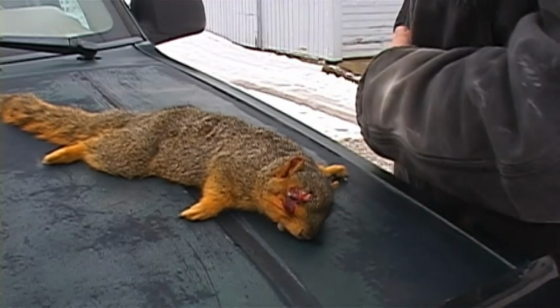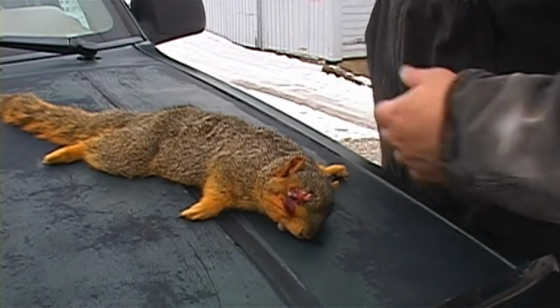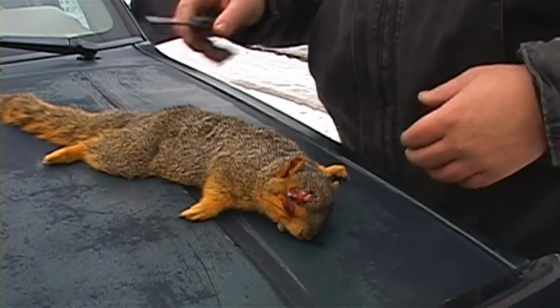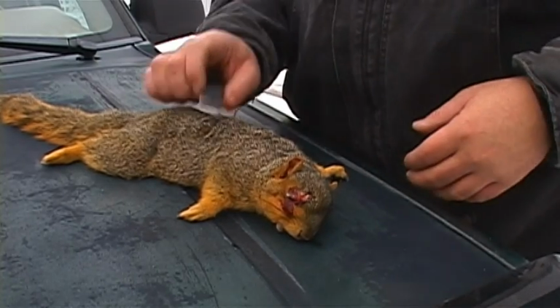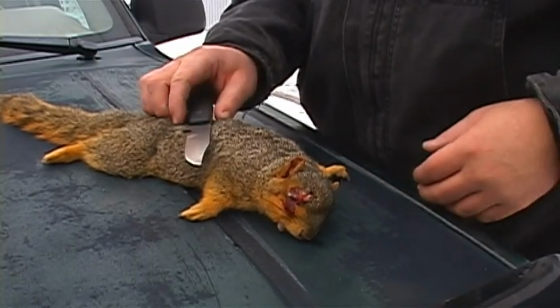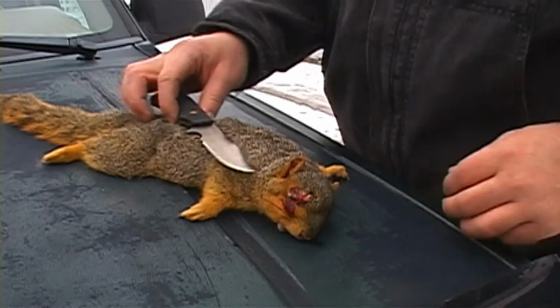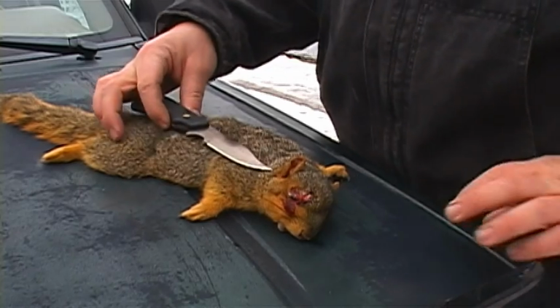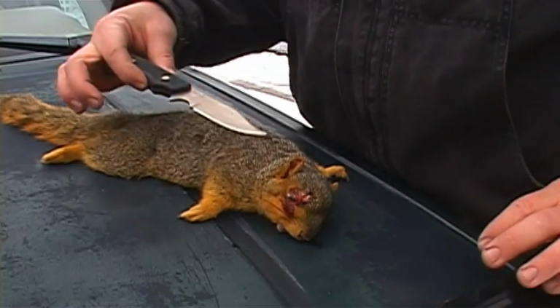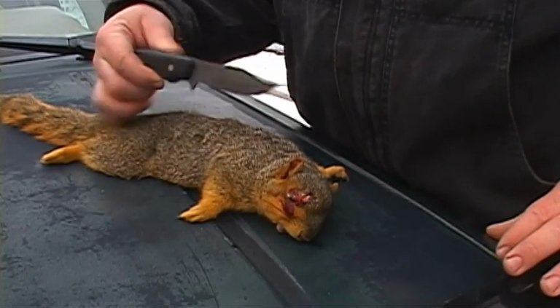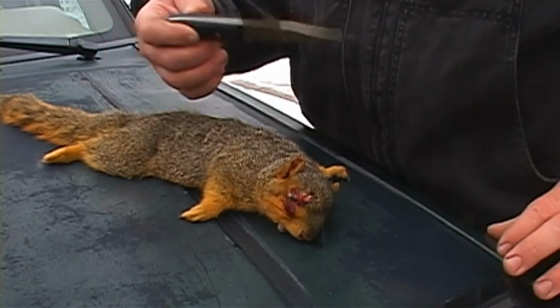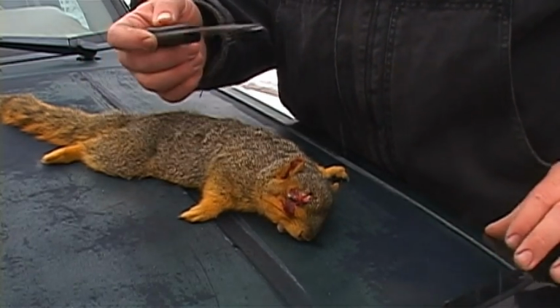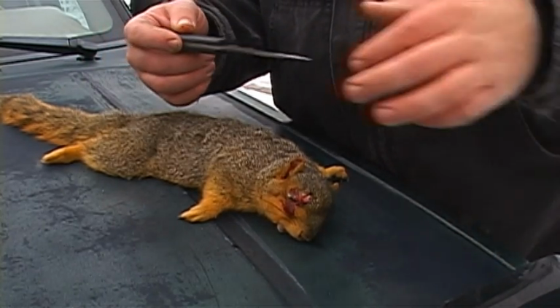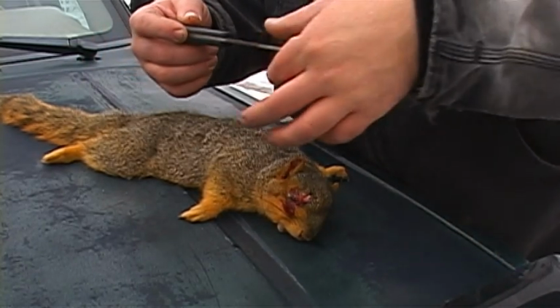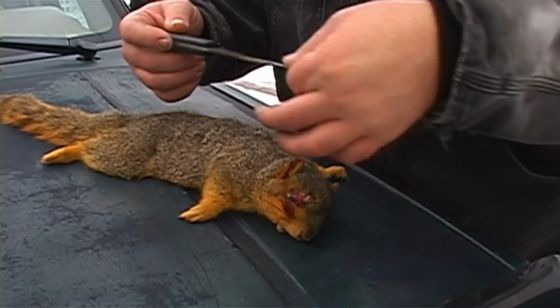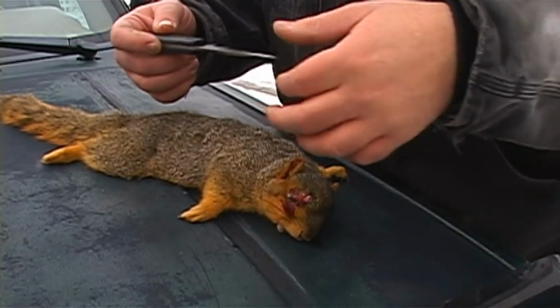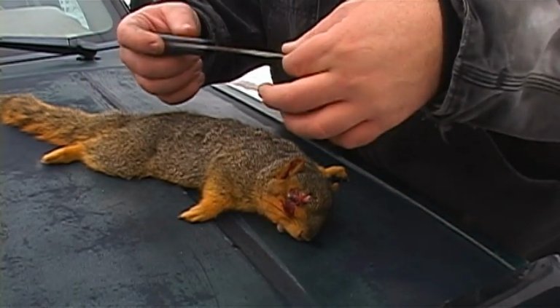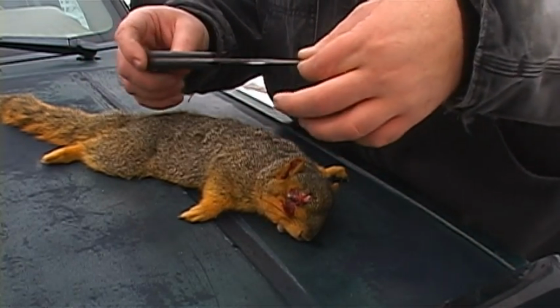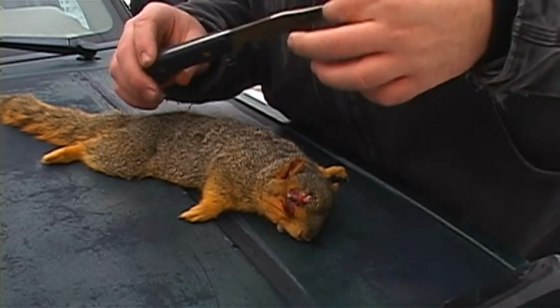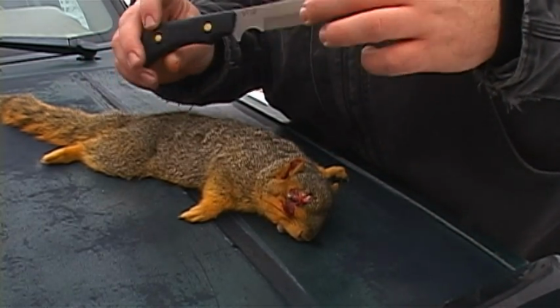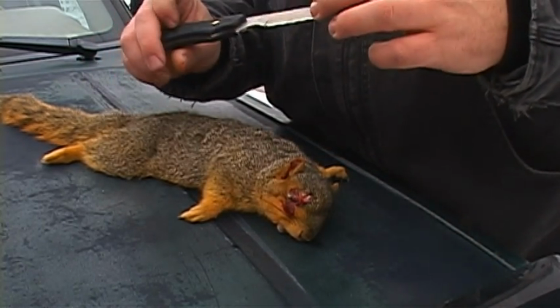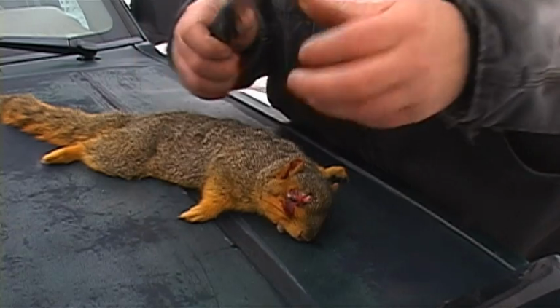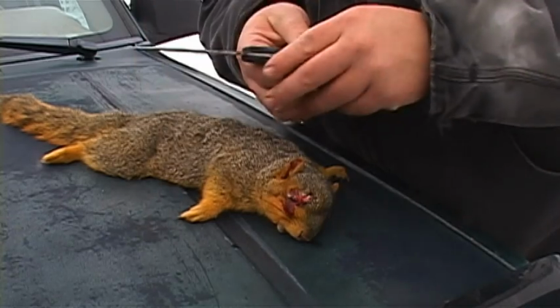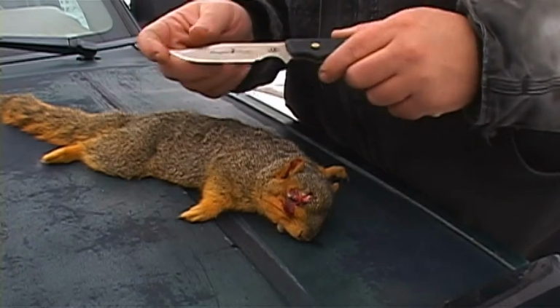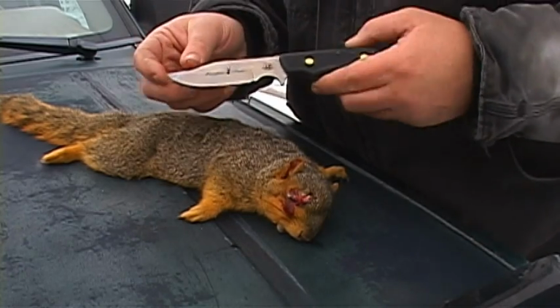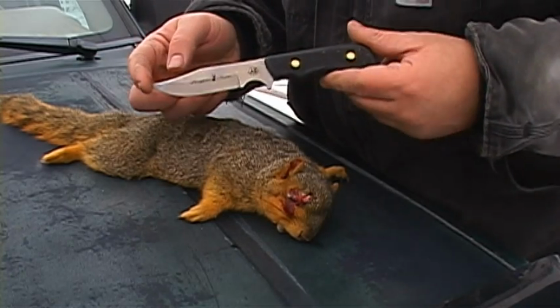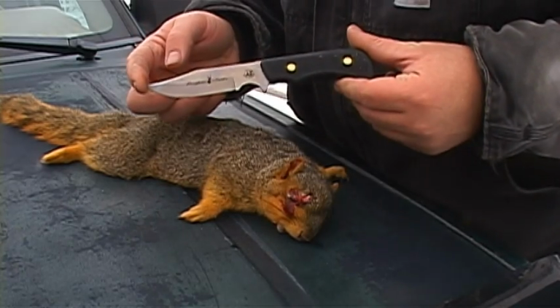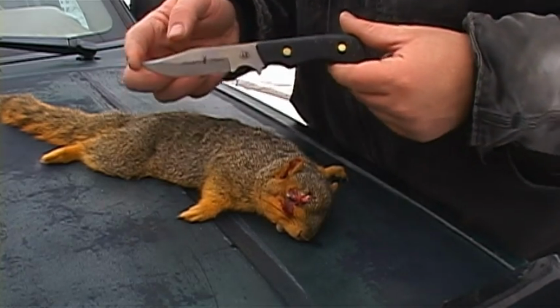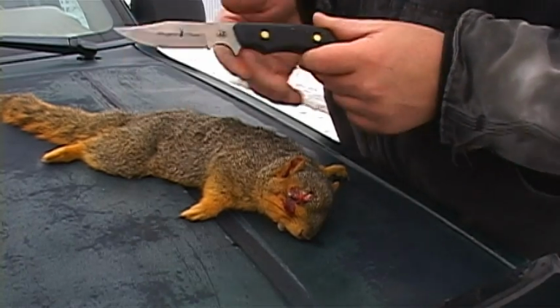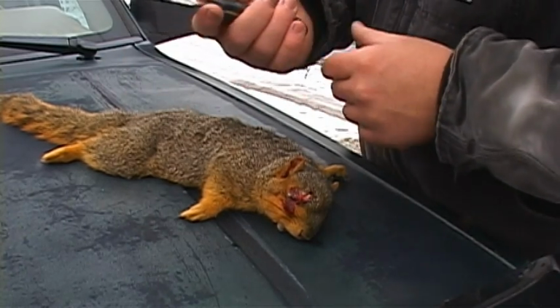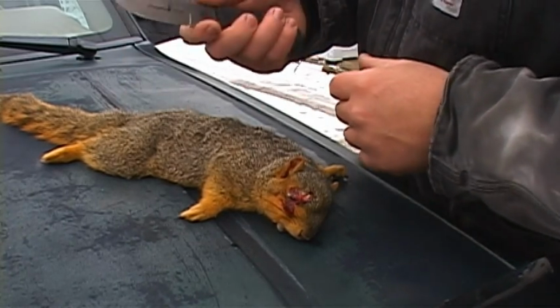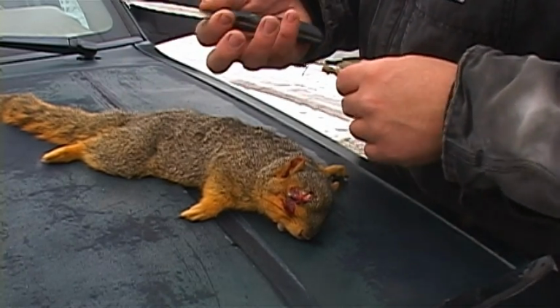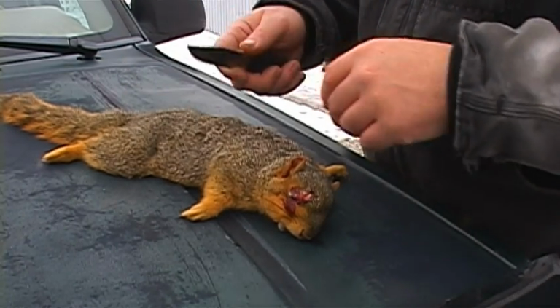I use a smaller knife than this normally, but this is my favorite knife, so I figured I'd try it out on squirrels. It's the Pronghorn Hunter from Alaska Knives — really nice knife, great quality.